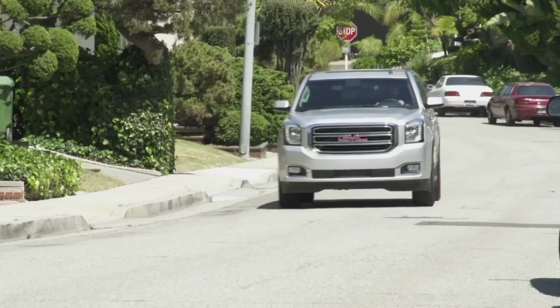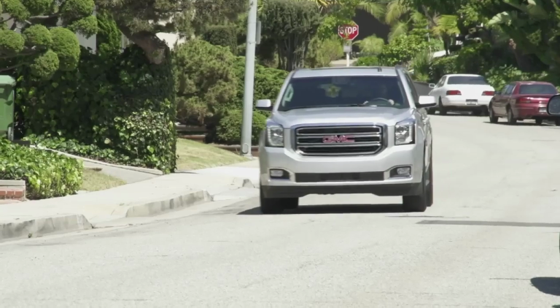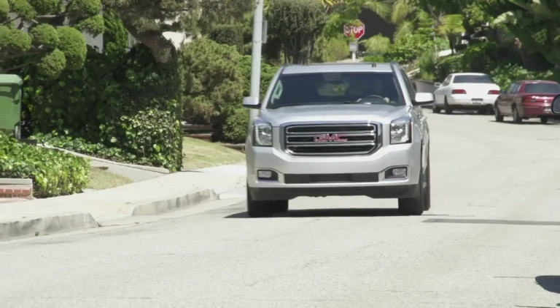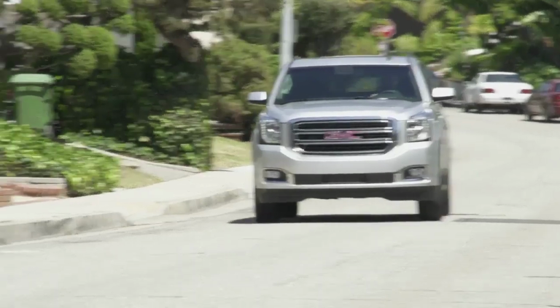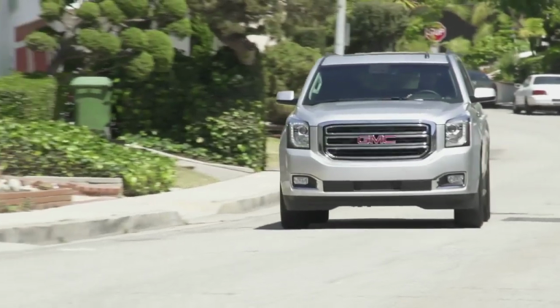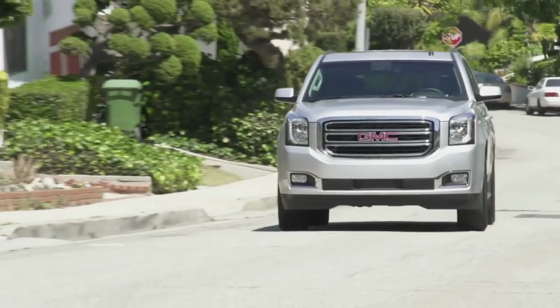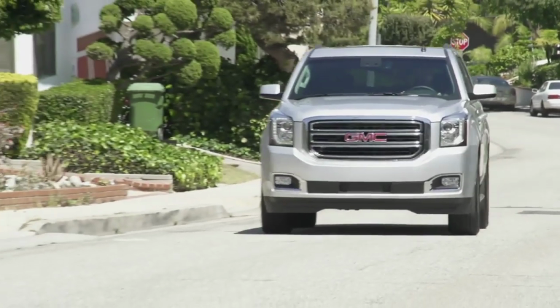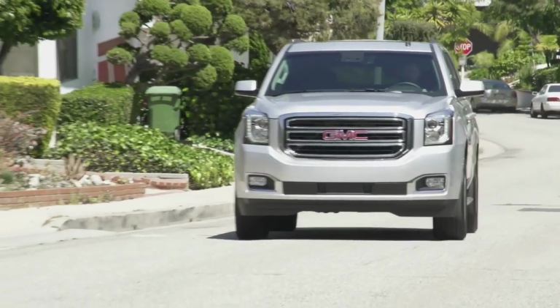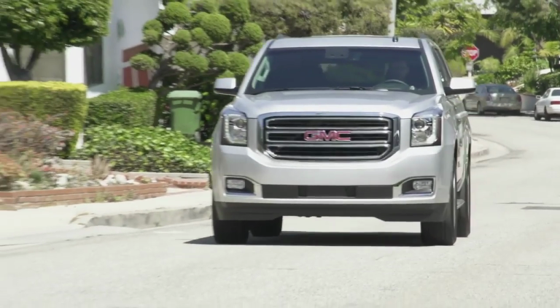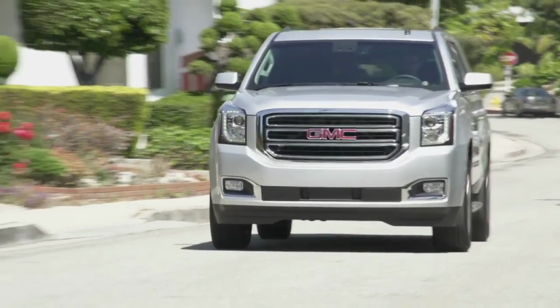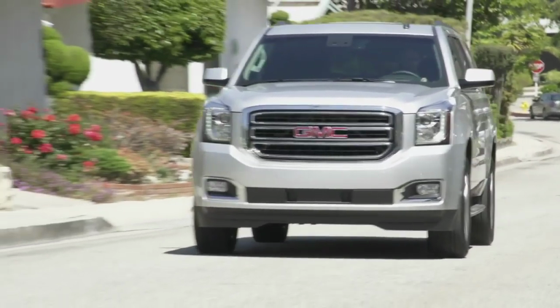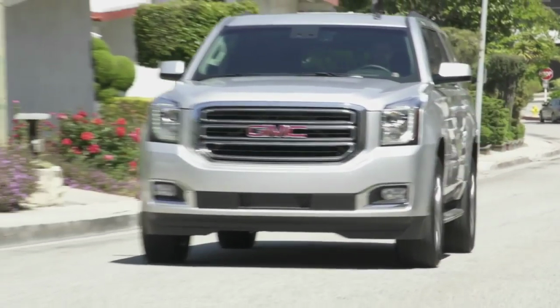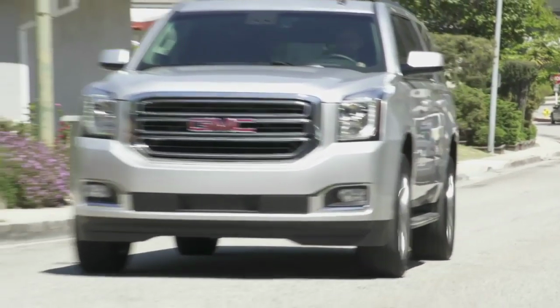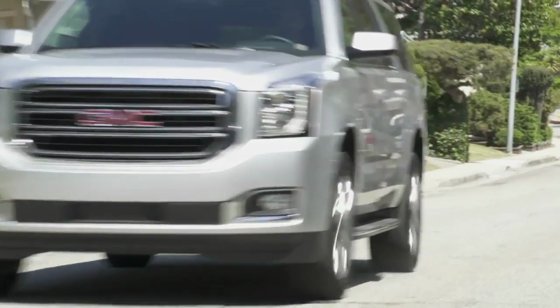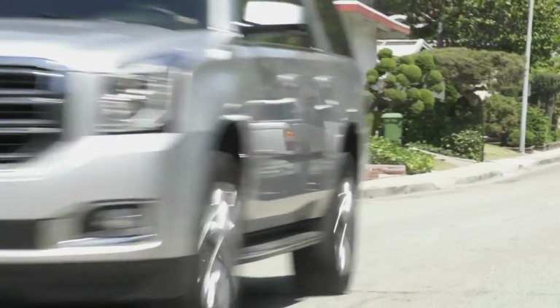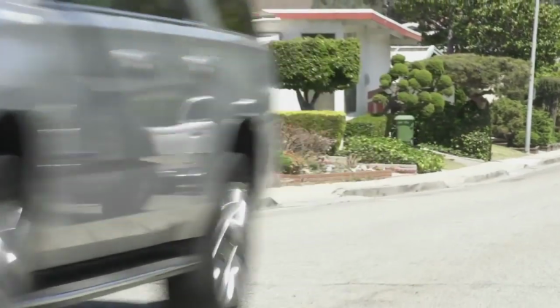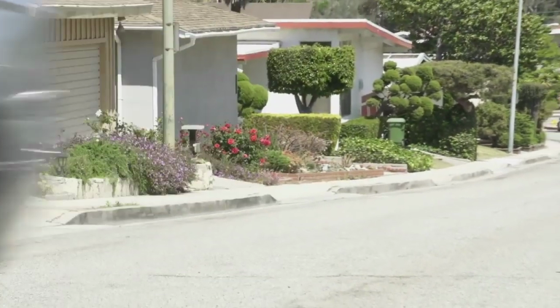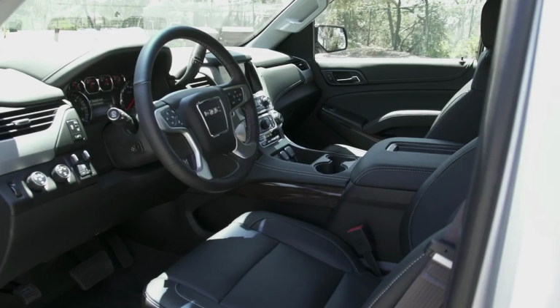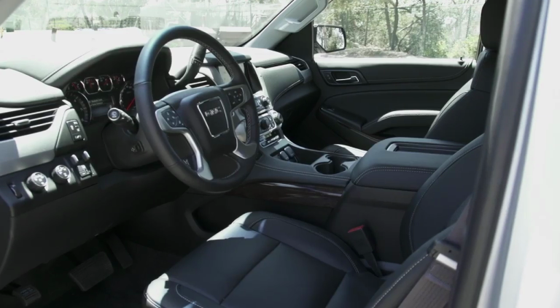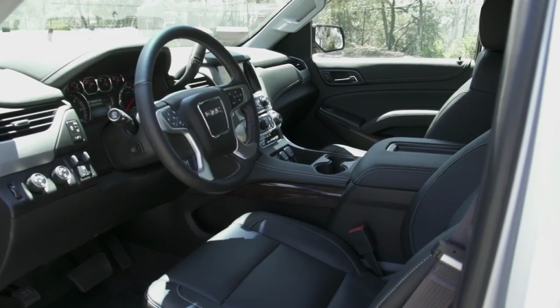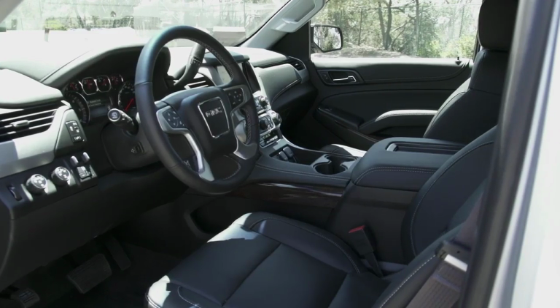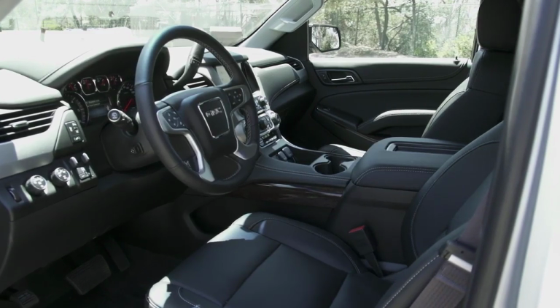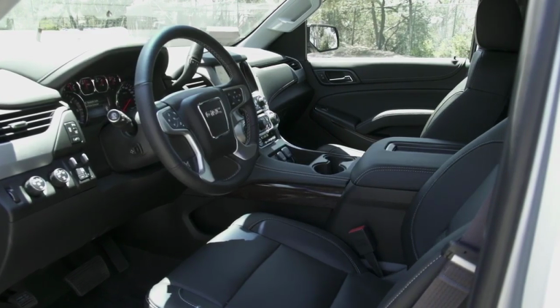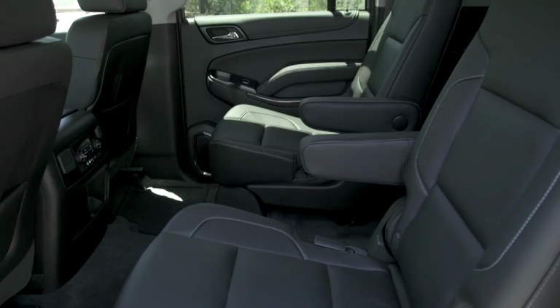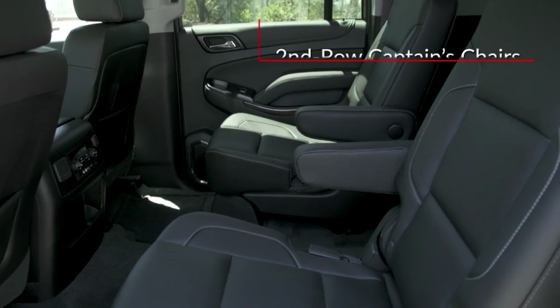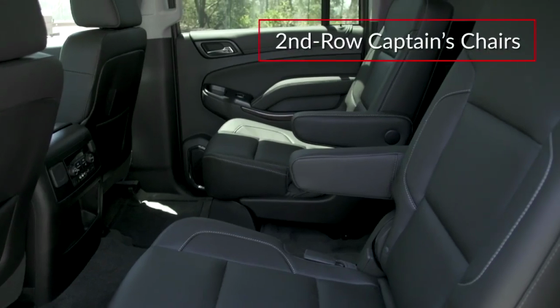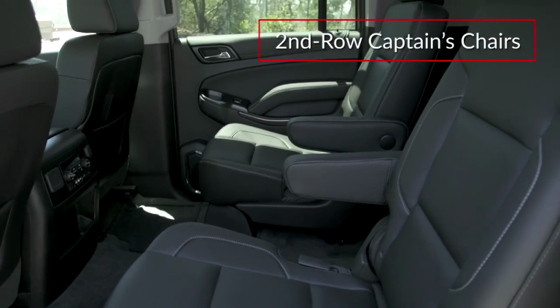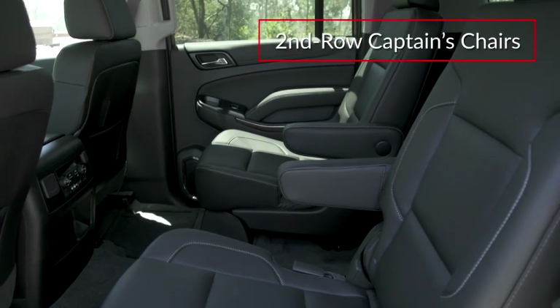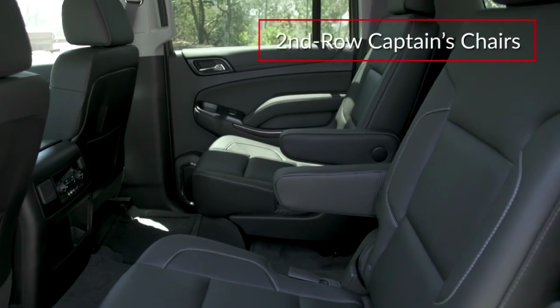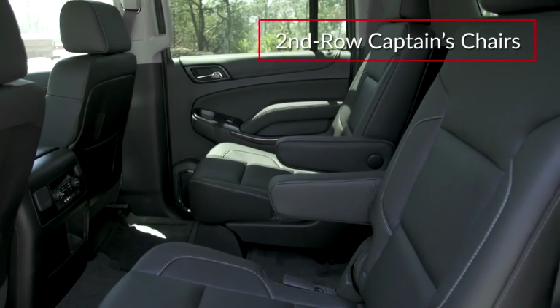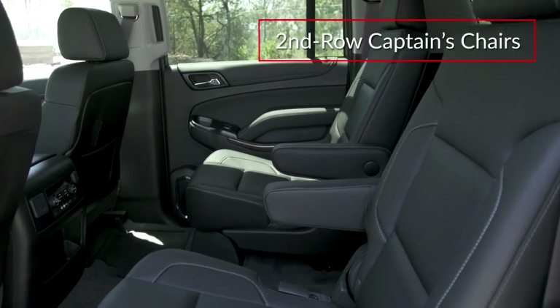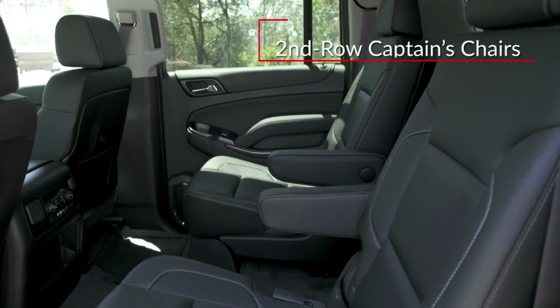The full length of the Yukon XL exceeds that of the Yukon by 20.5 inches. Inside the Yukon and Yukon XL, second-row captain's chairs are offered in the higher trims.